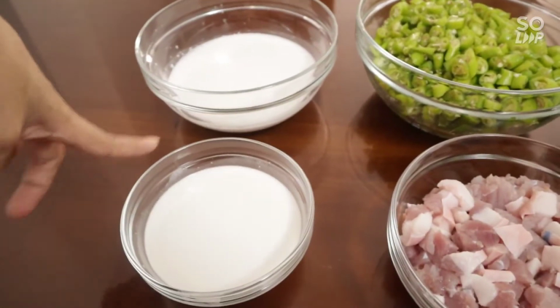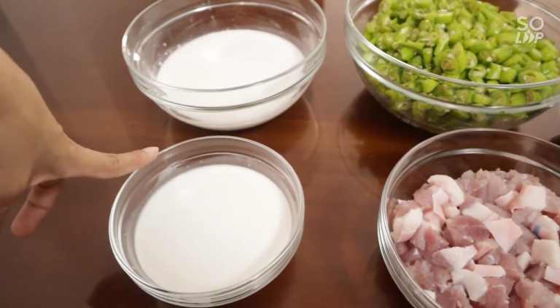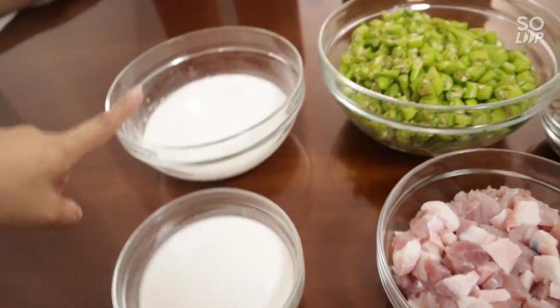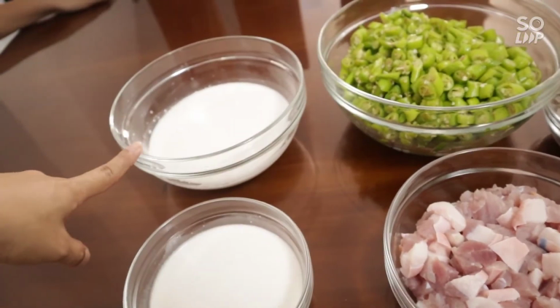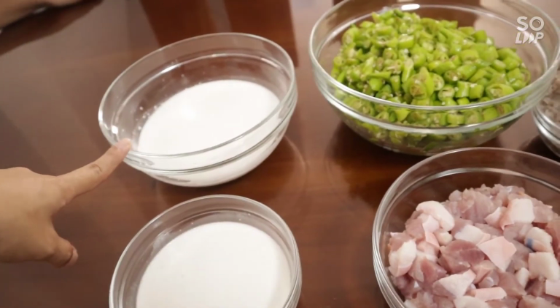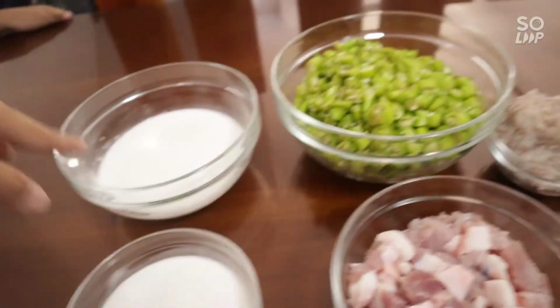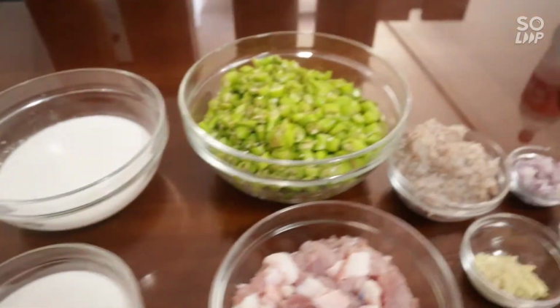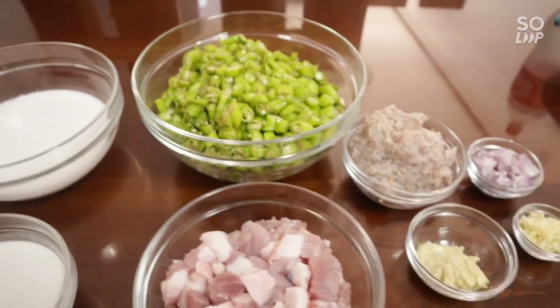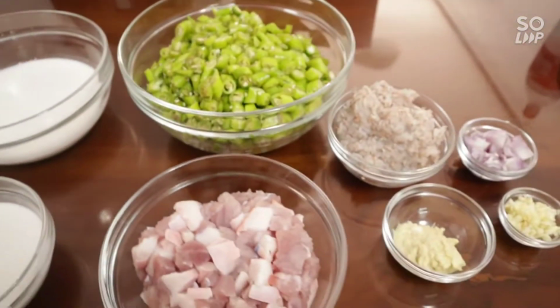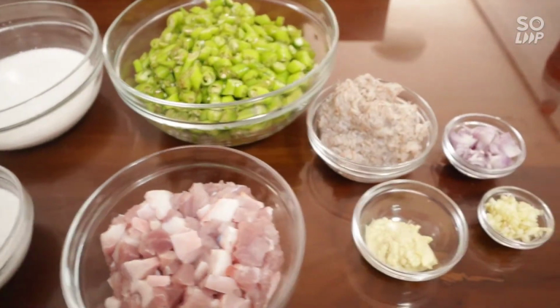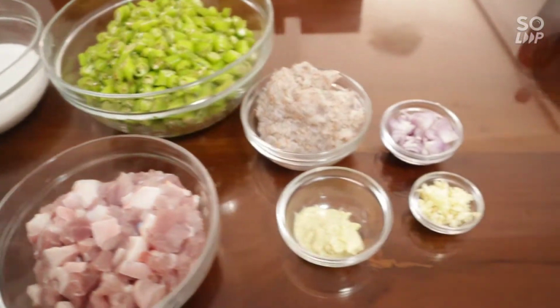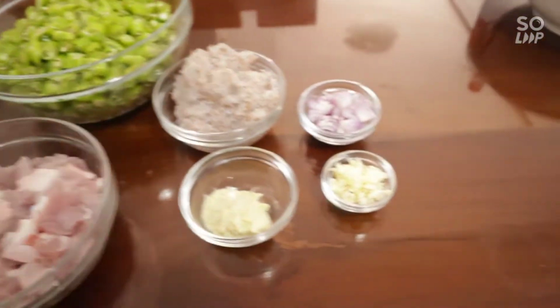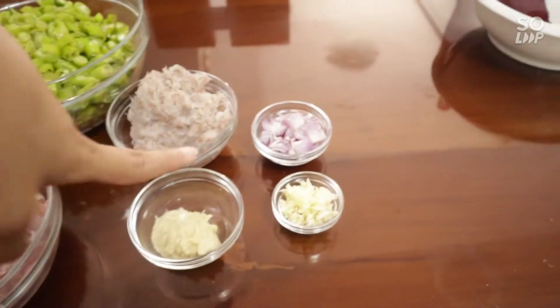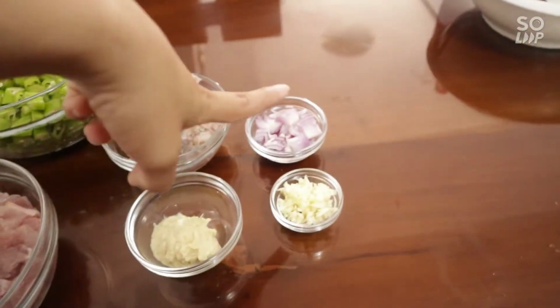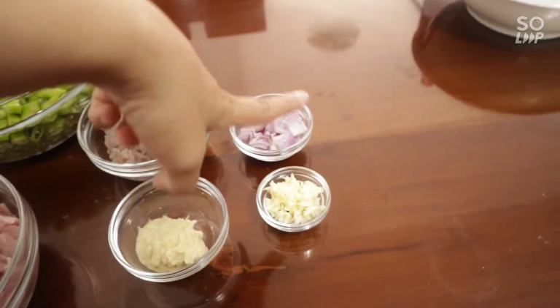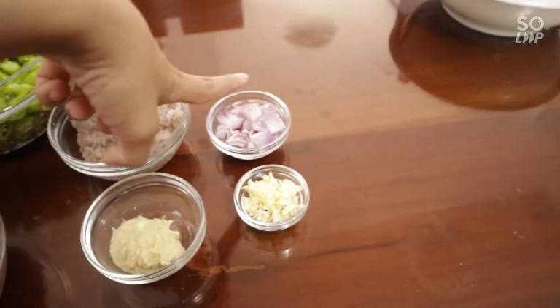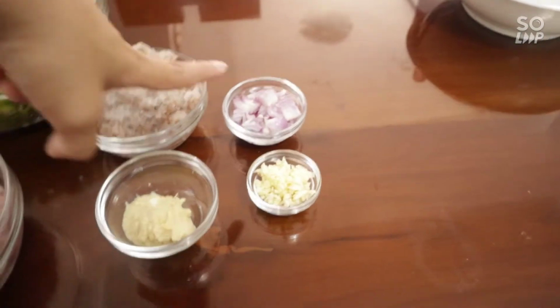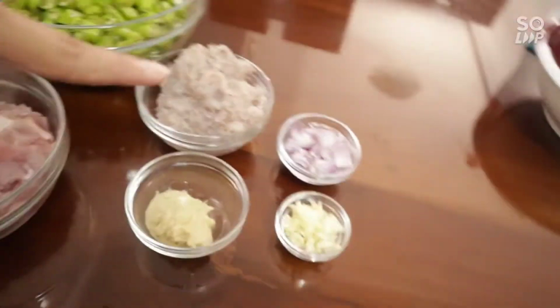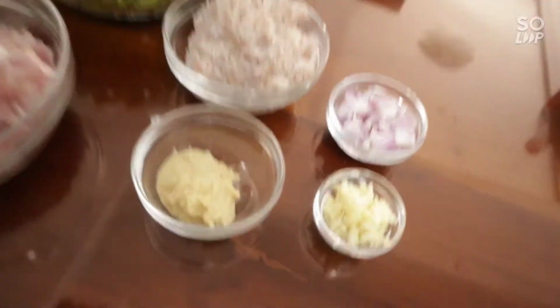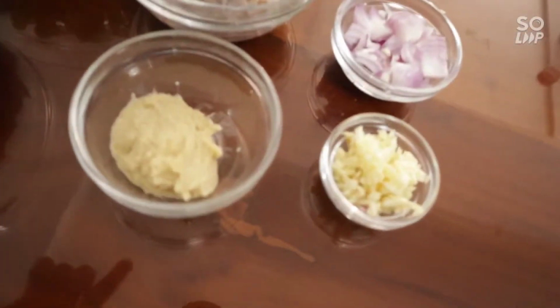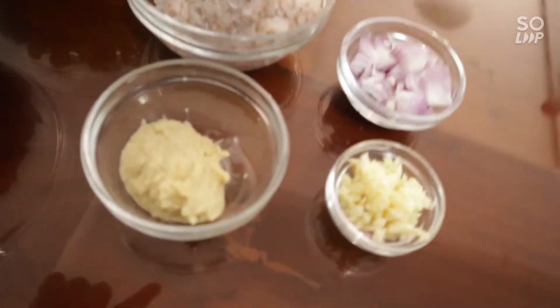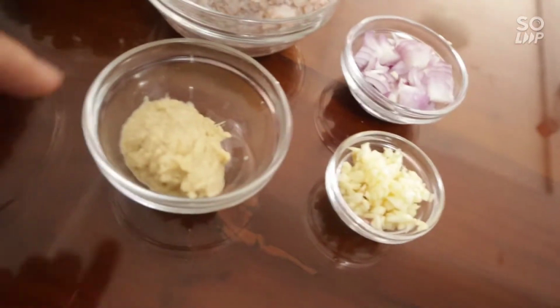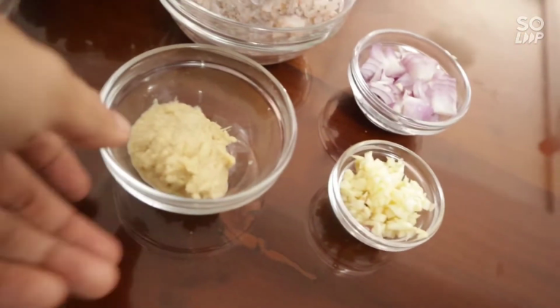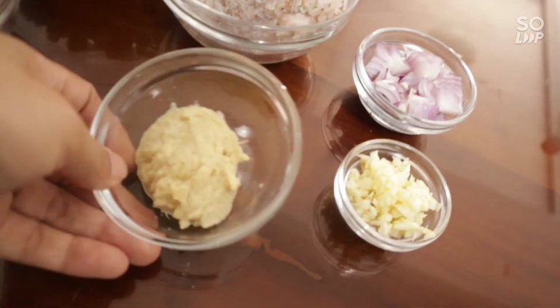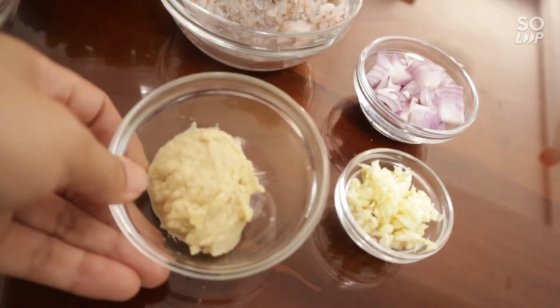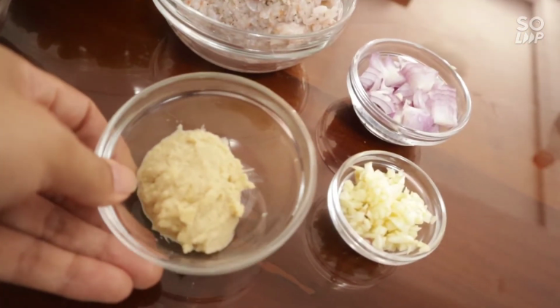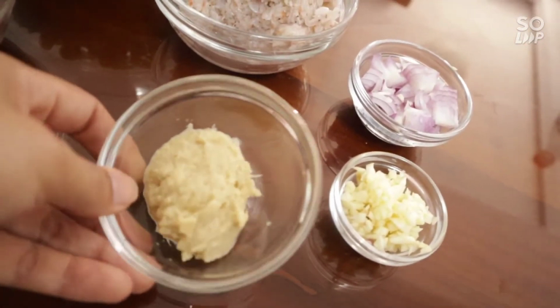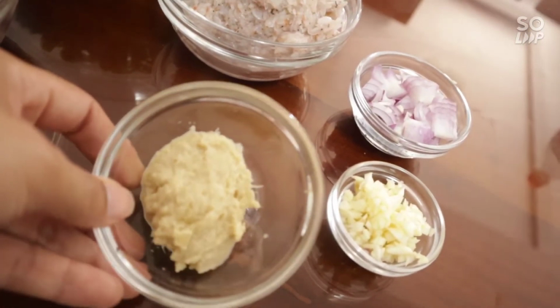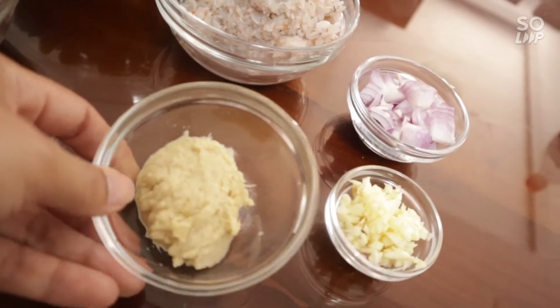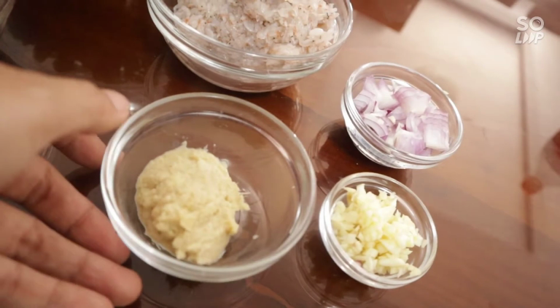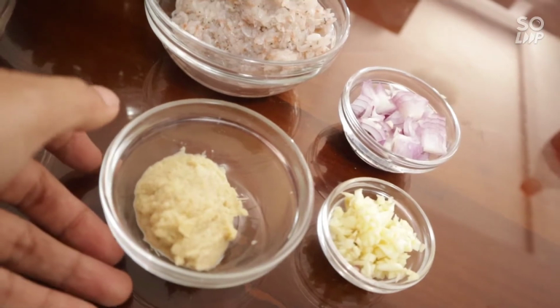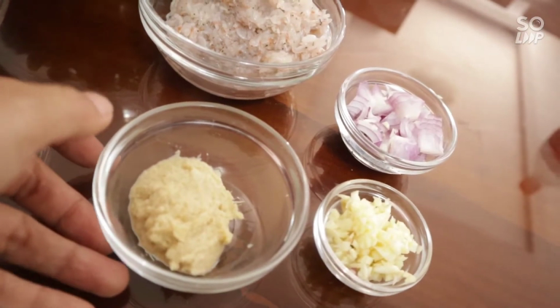Mayroon tayong unang gata at saka pangalawang gata. Bawang, tibuyas. At mayroon akong blended na garlic and ginger. We have first and second coconut milk, garlic, onion, and I have blended garlic and ginger.